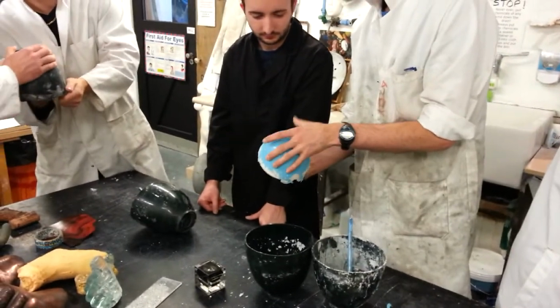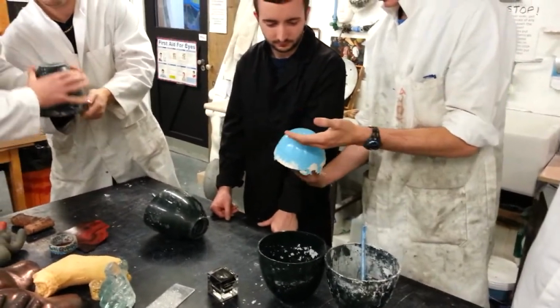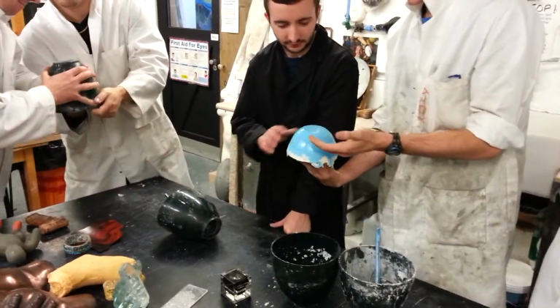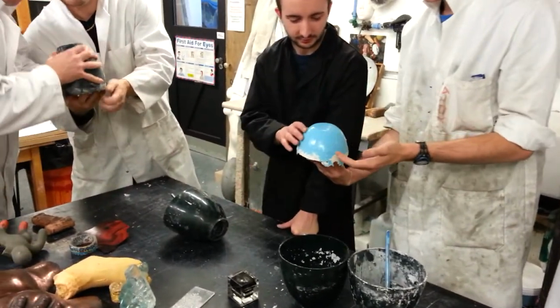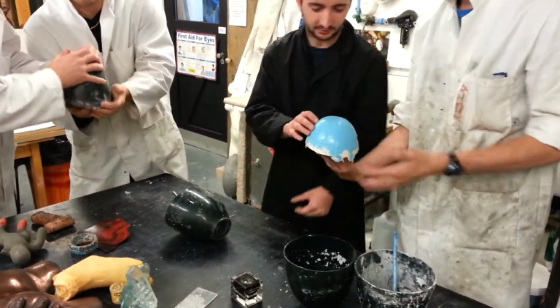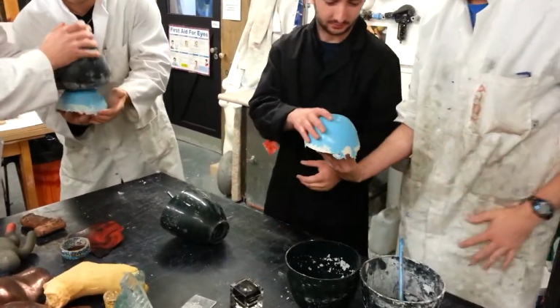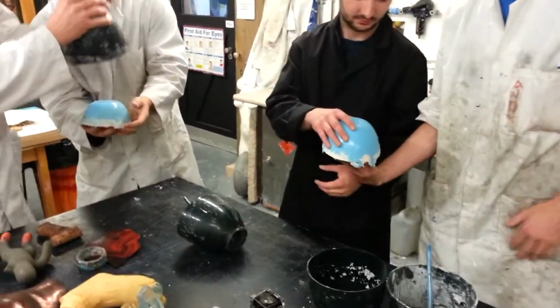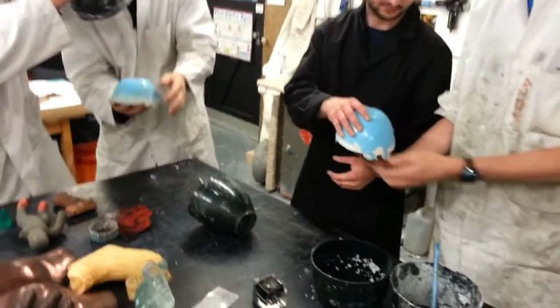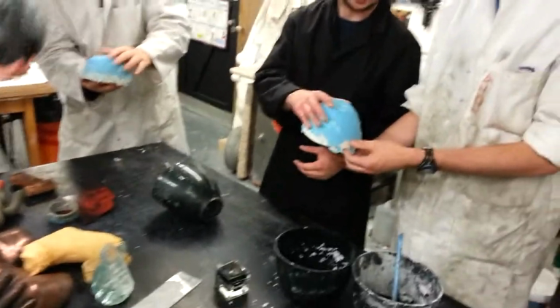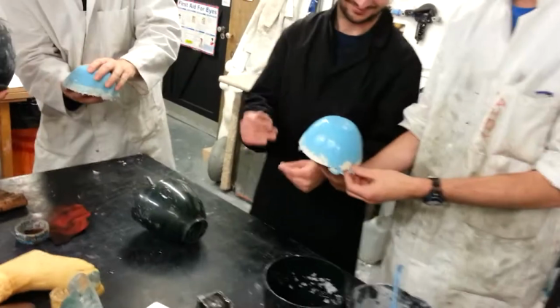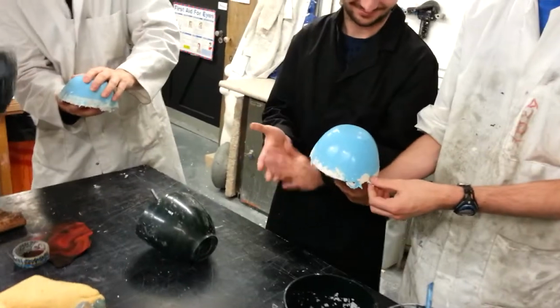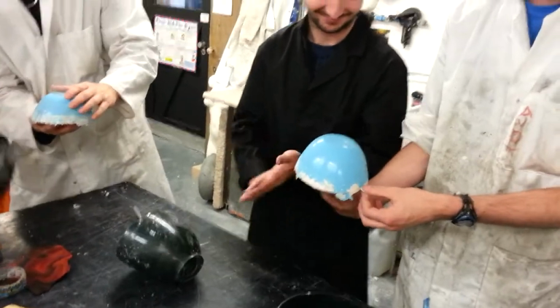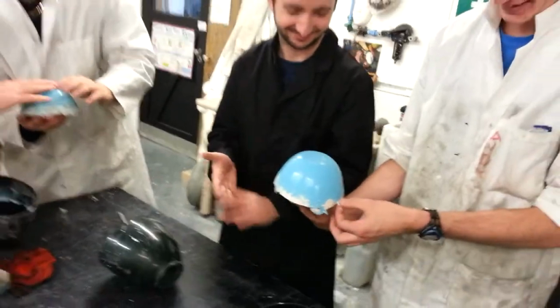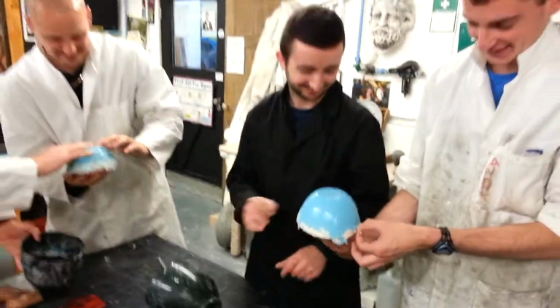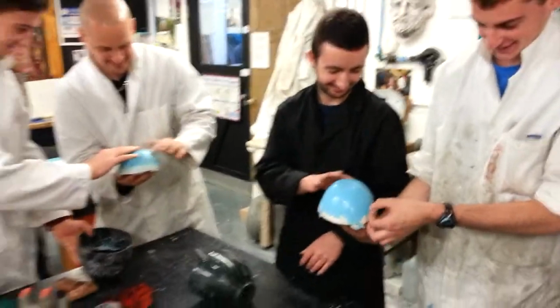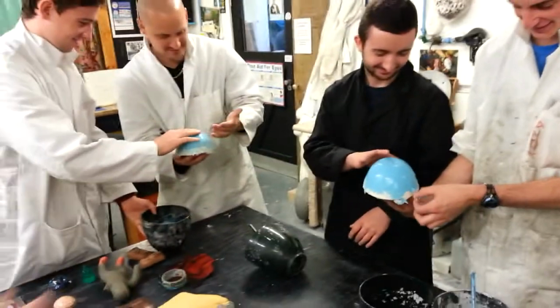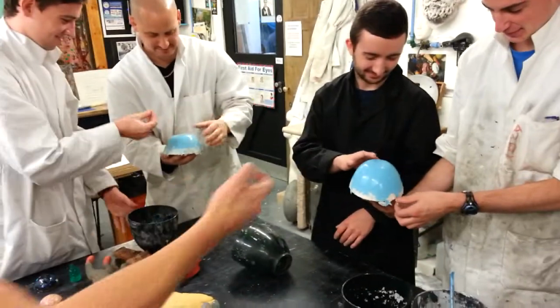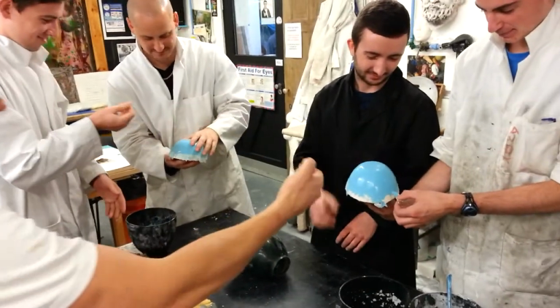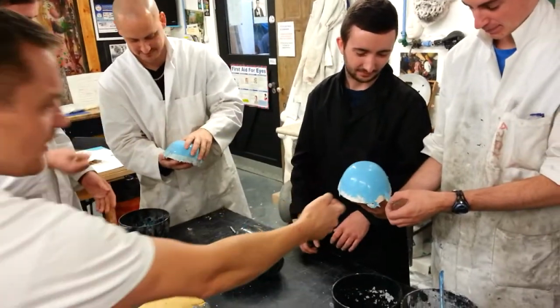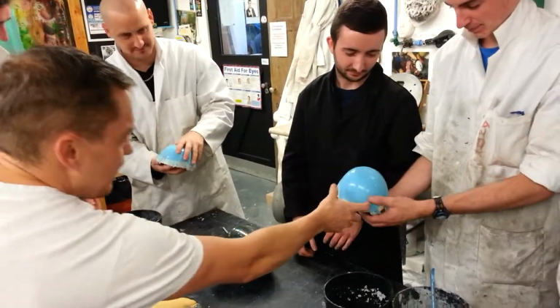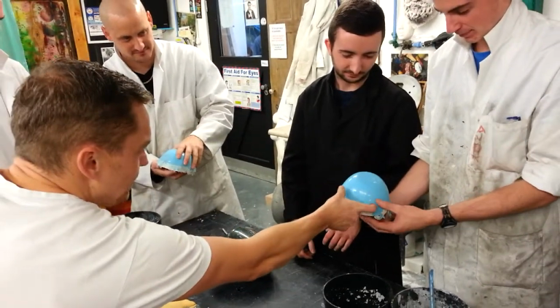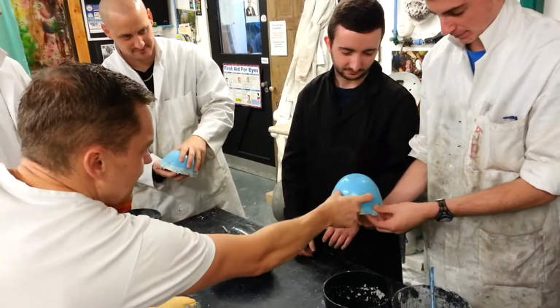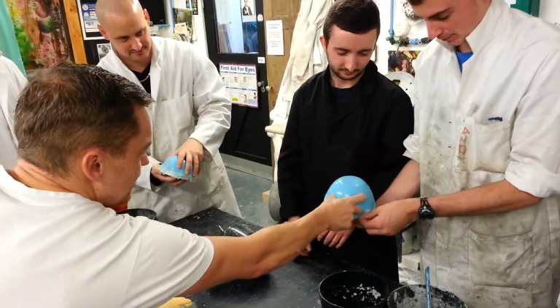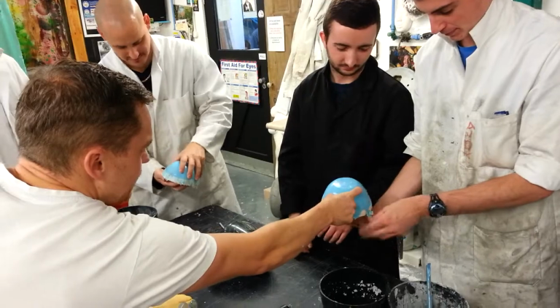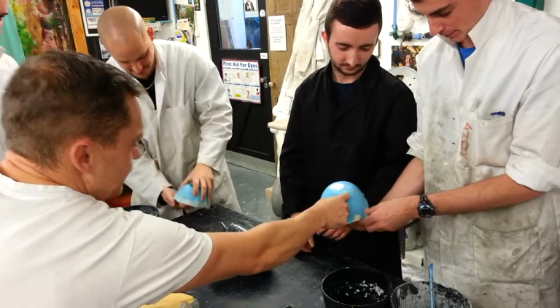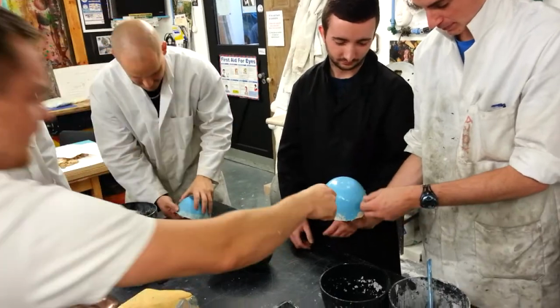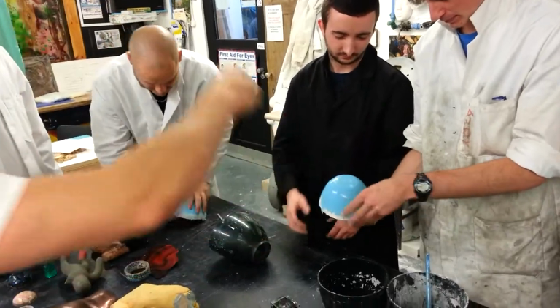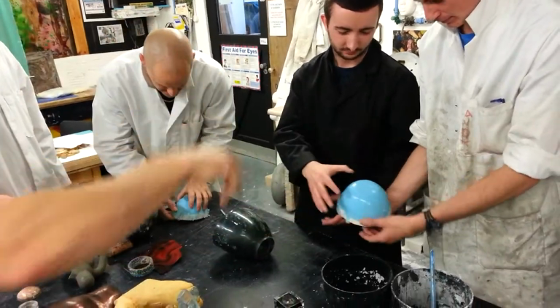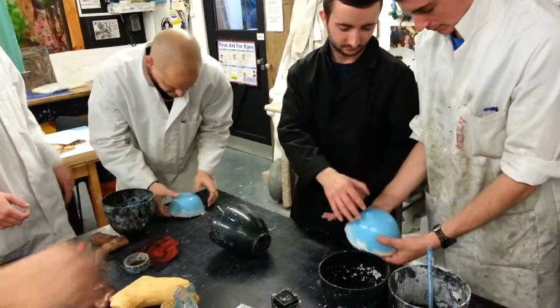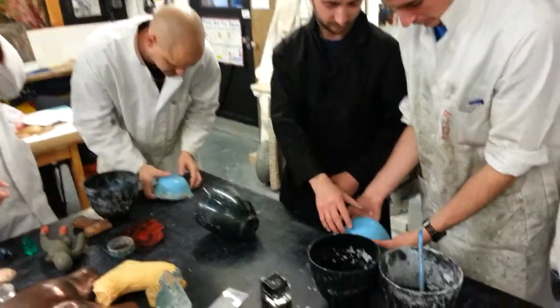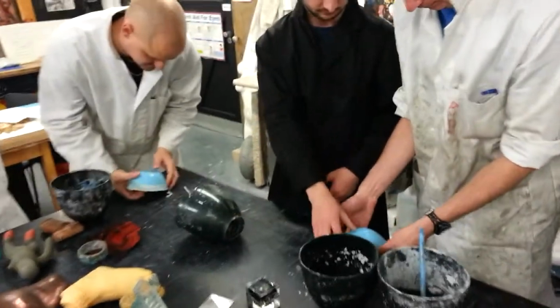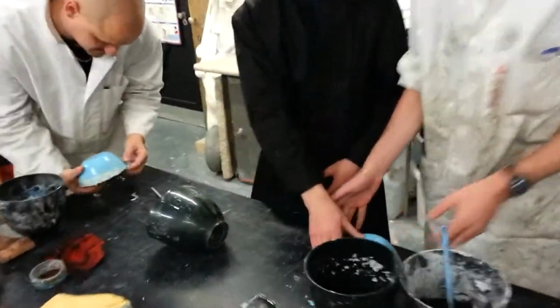I feel just warm and wet. Okay, so you just use your fingers now and just peel. If you haven't got a finger, just use a soft object.